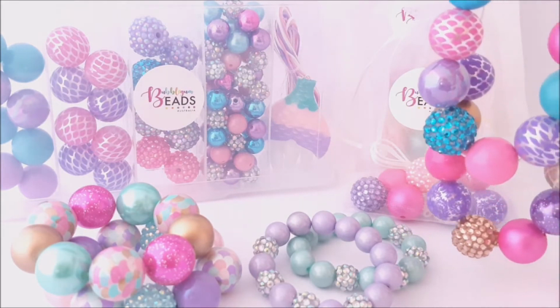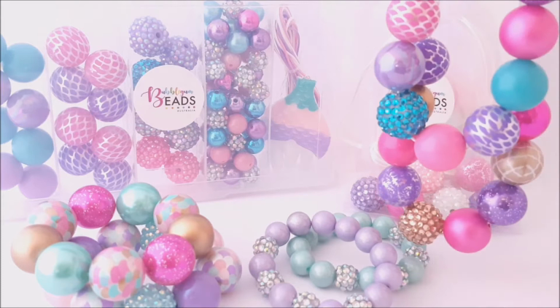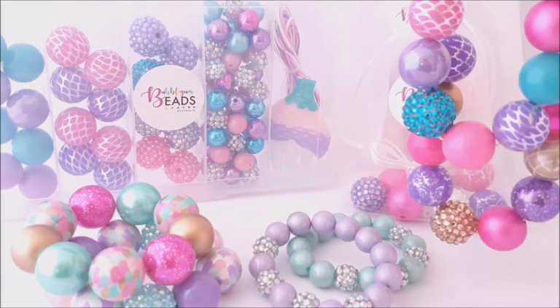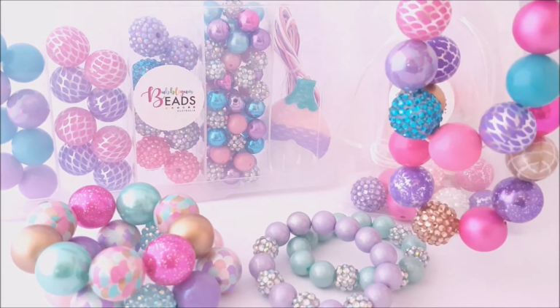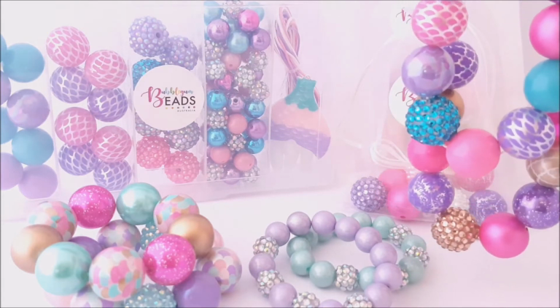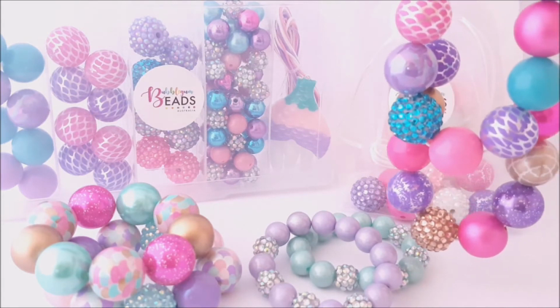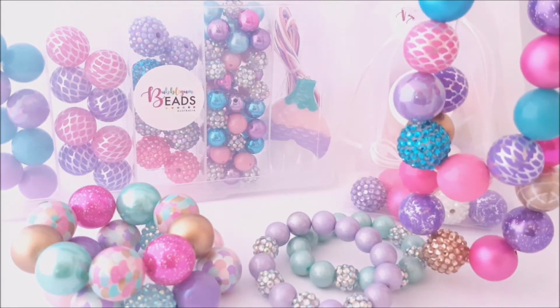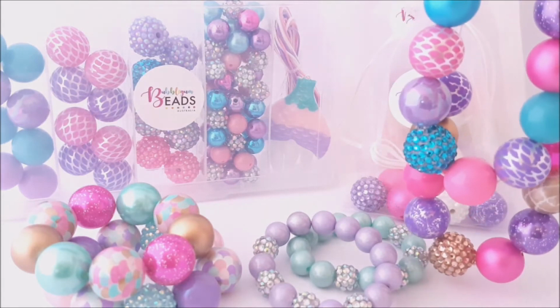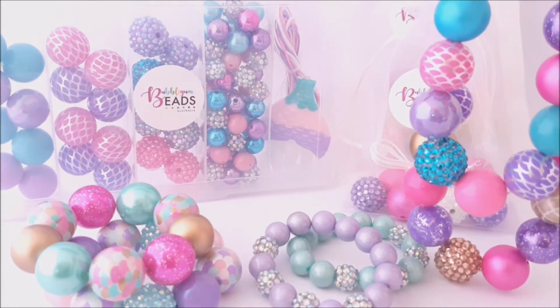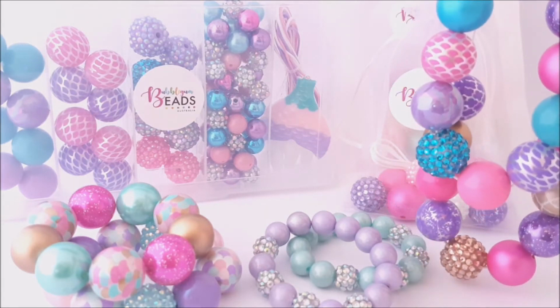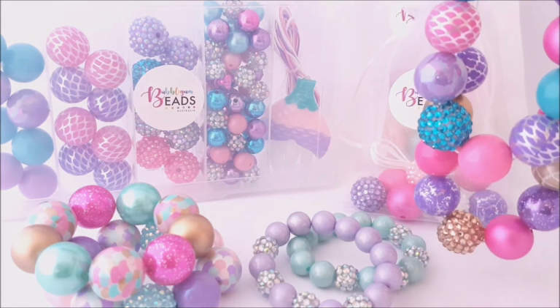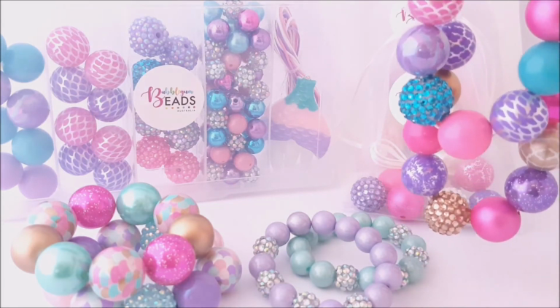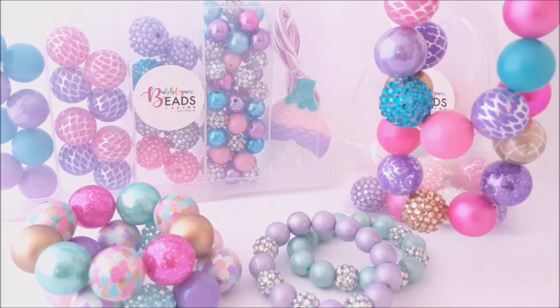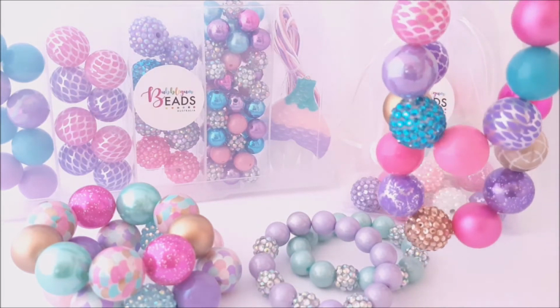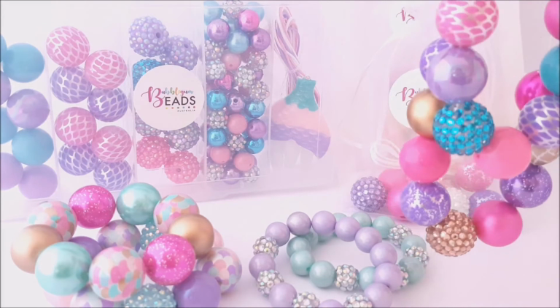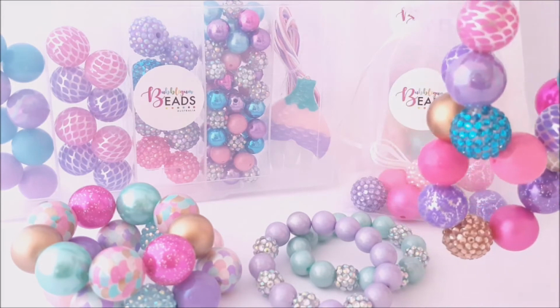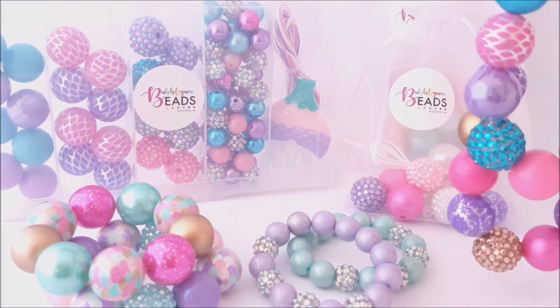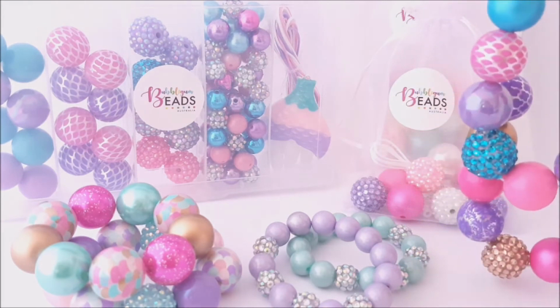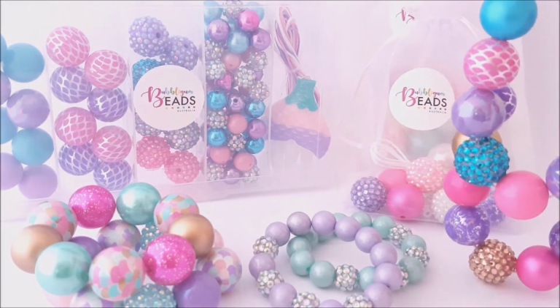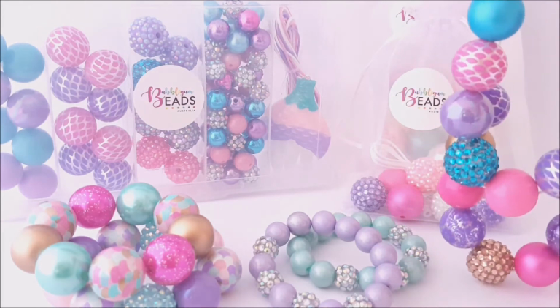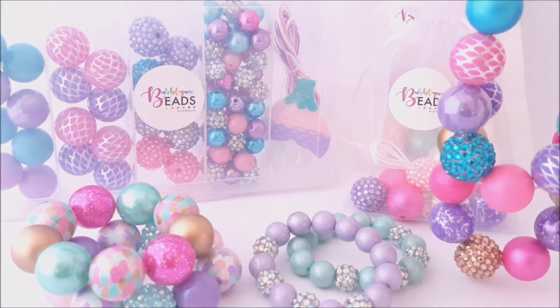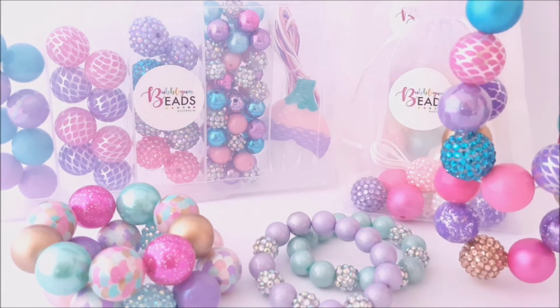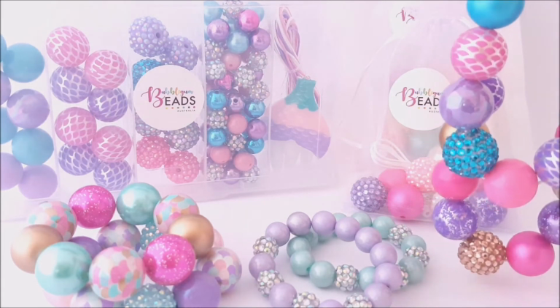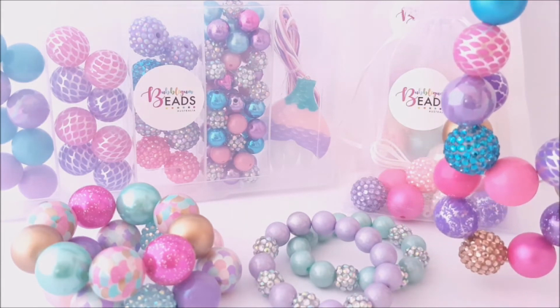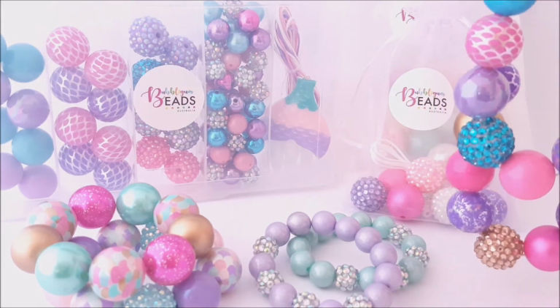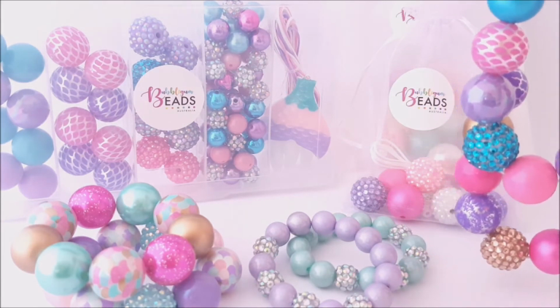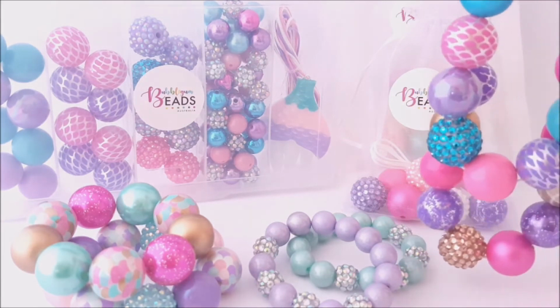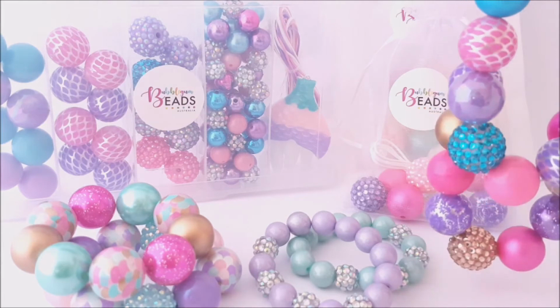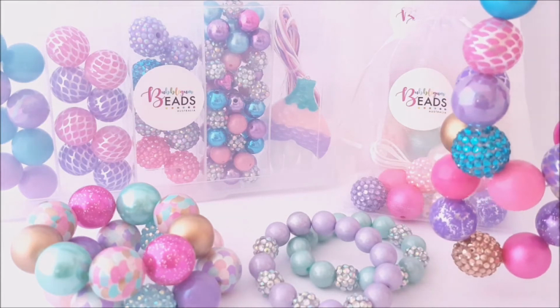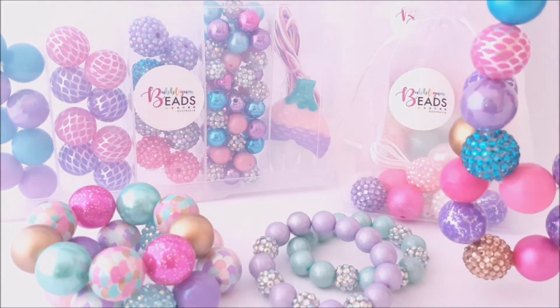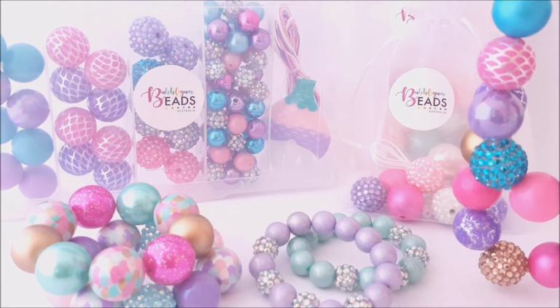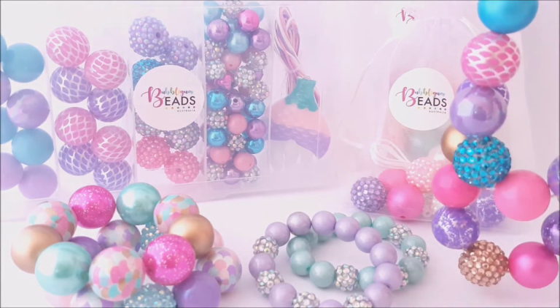As well as that, we also have our own YouTube channel with tutorials so that you can follow along and help you create your own. So alongside that, we also create our own jewellery as well.